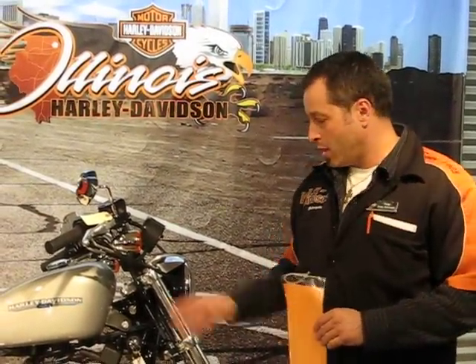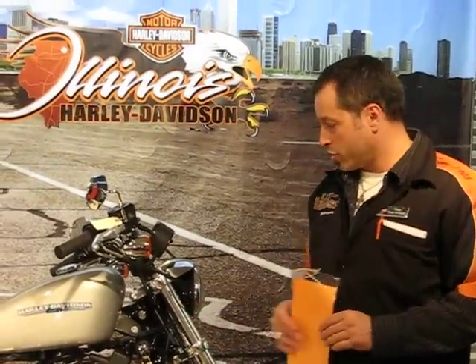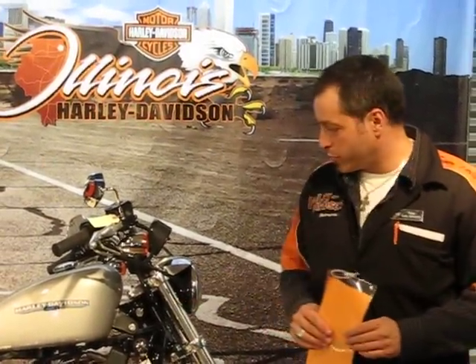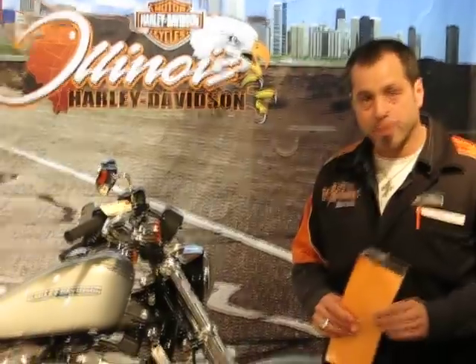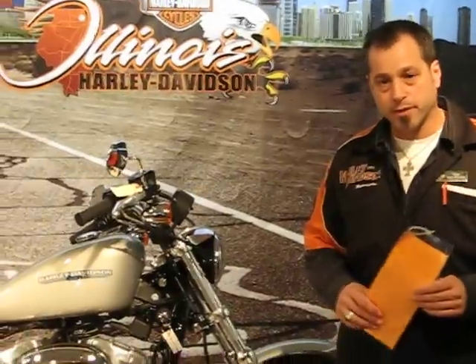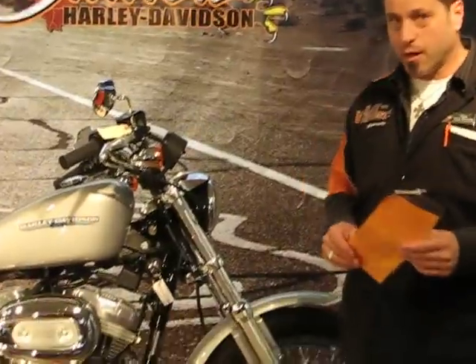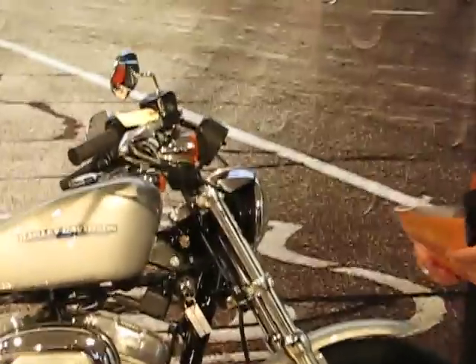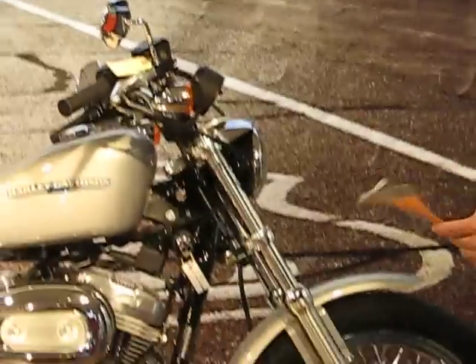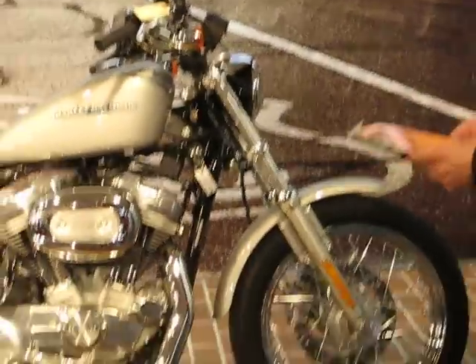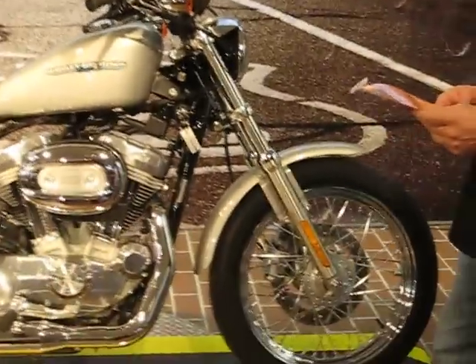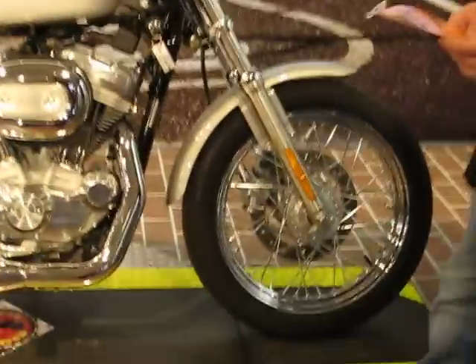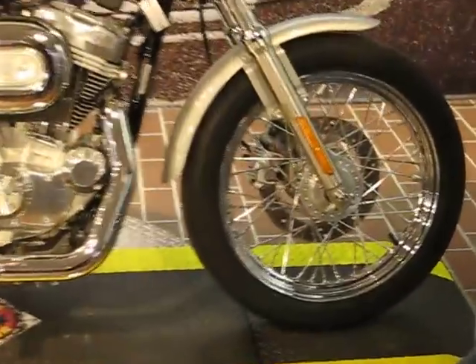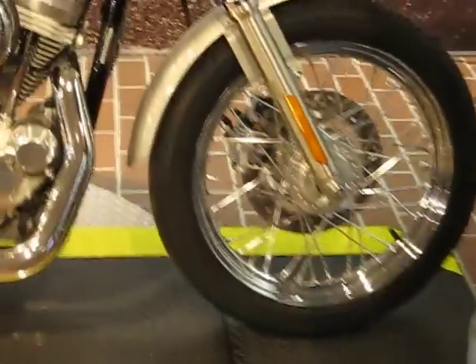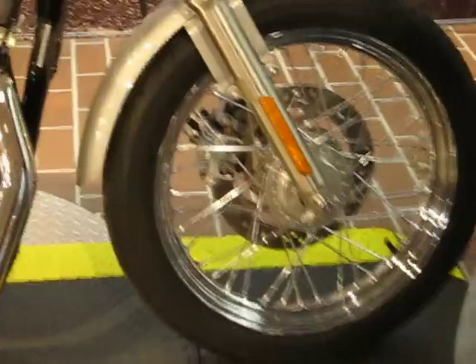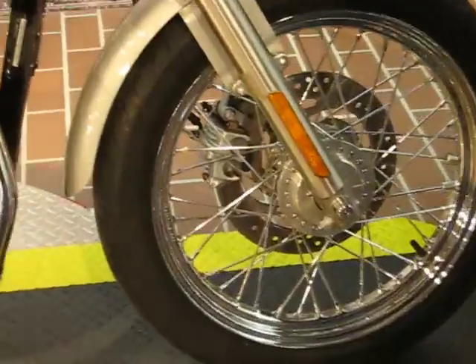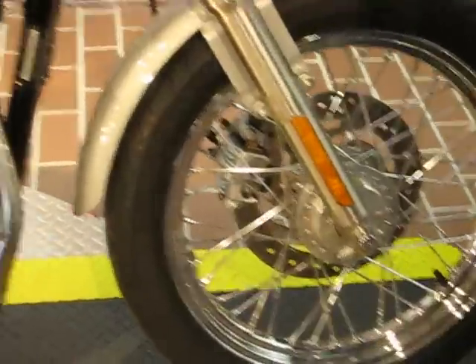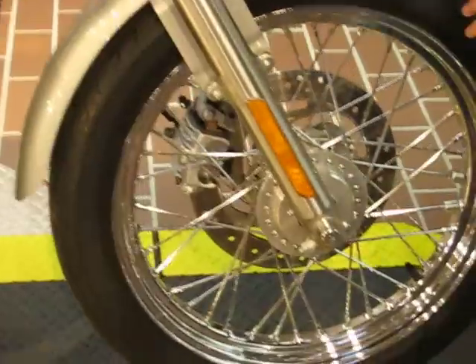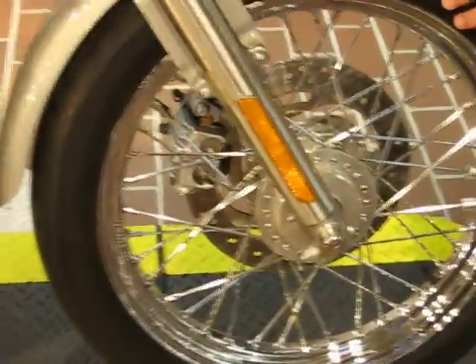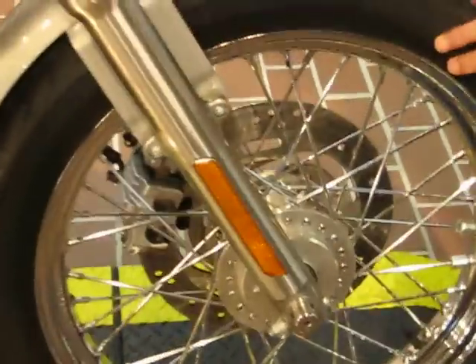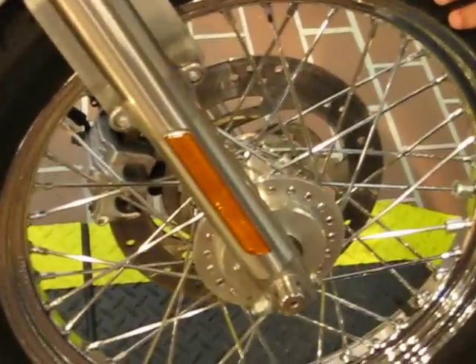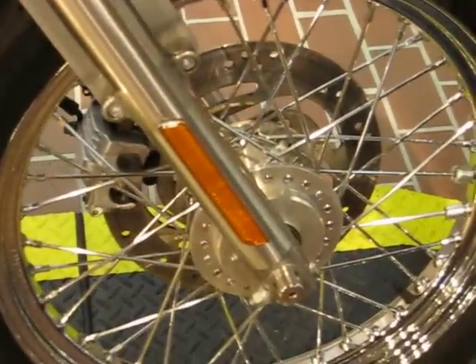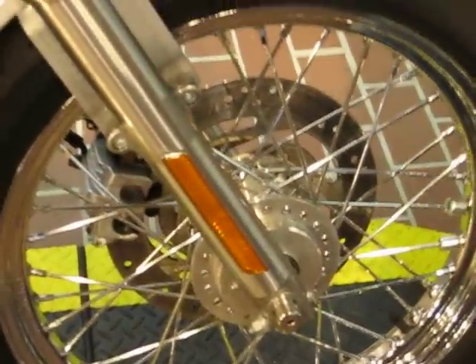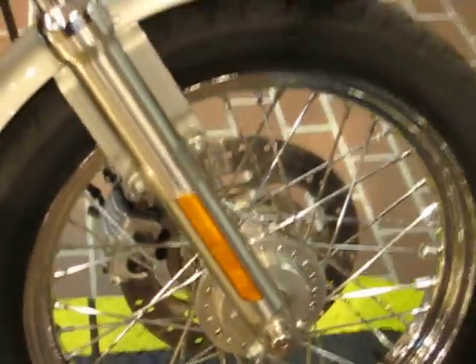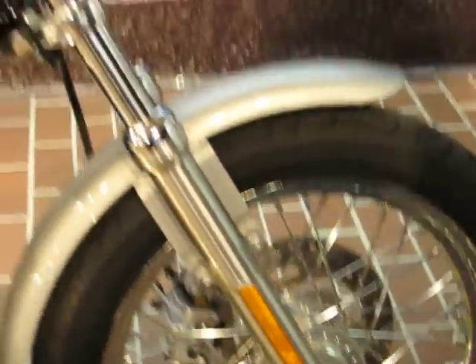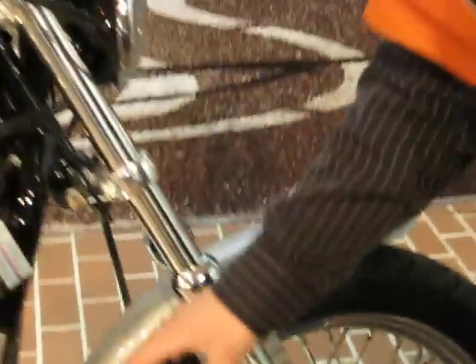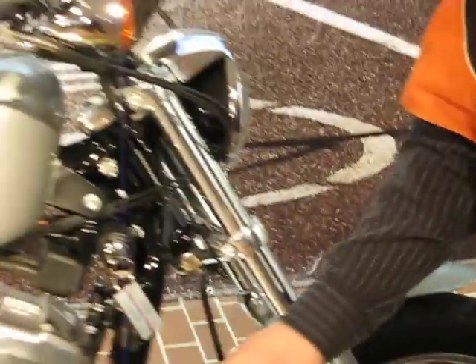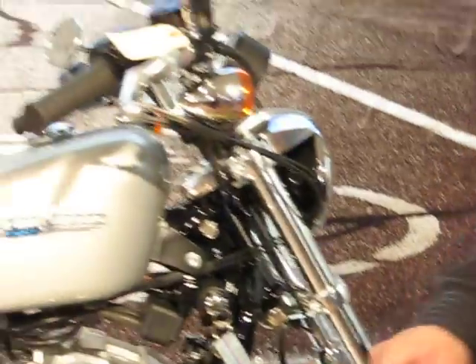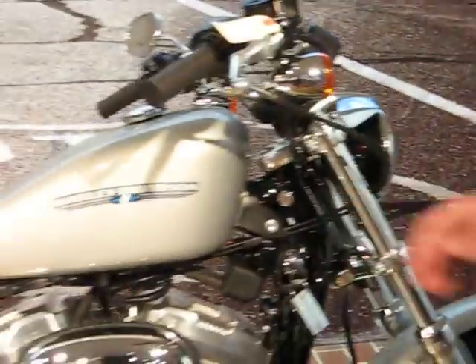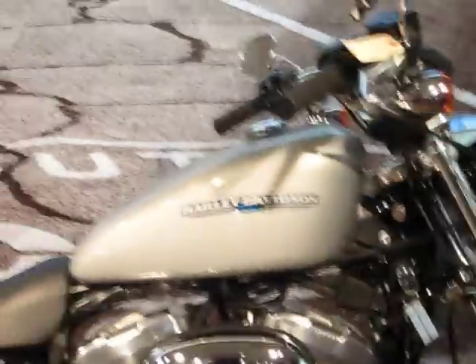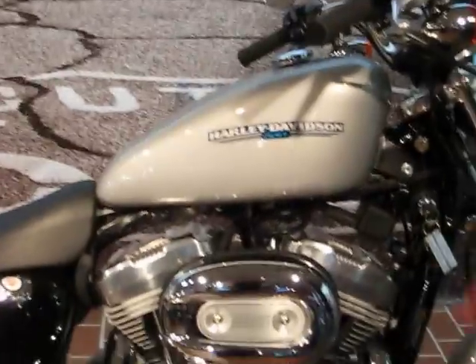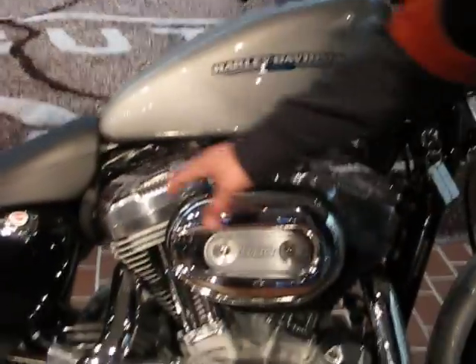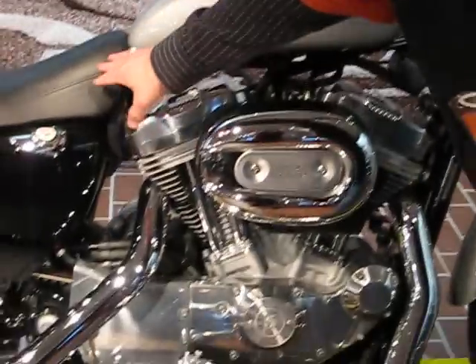We're going to show you another nice bike. It's a 2006 XL 883L. It has the optional spoke wheel package. The L means that it has a lowered suspension so shorter people can ride the bike. It also has a cutaway seat.